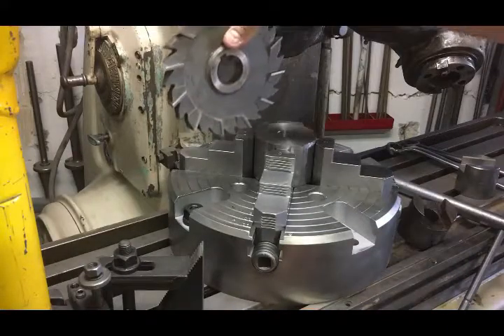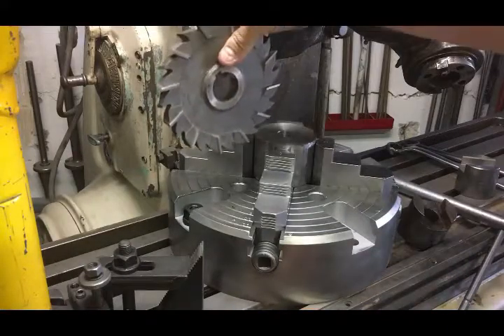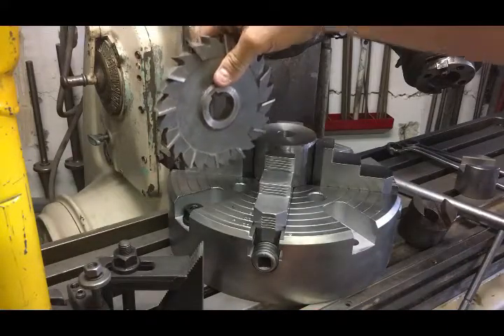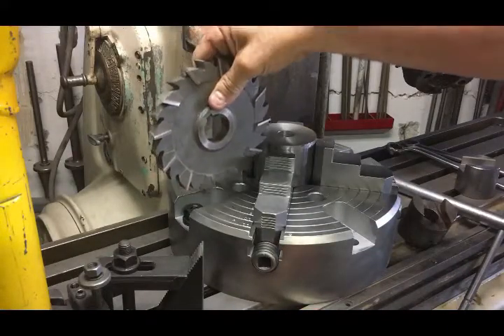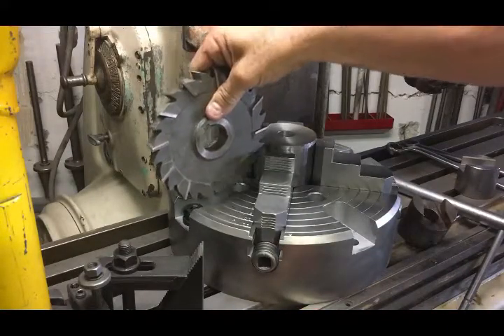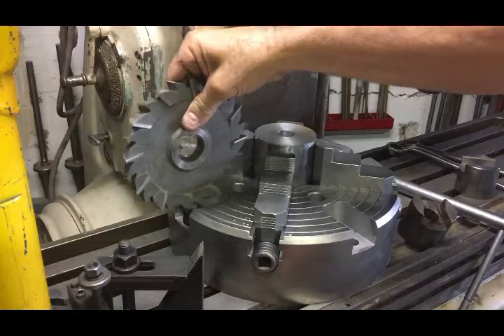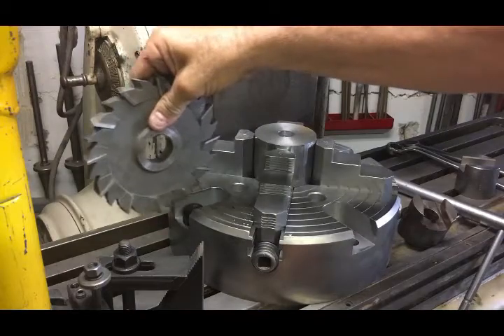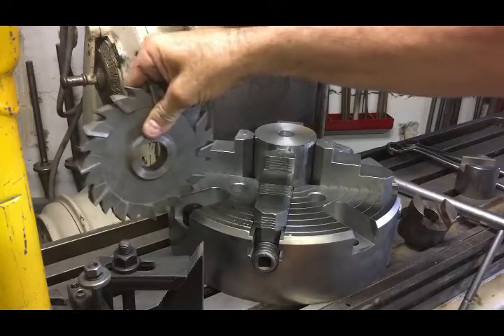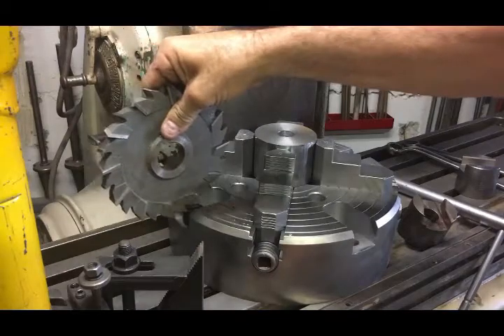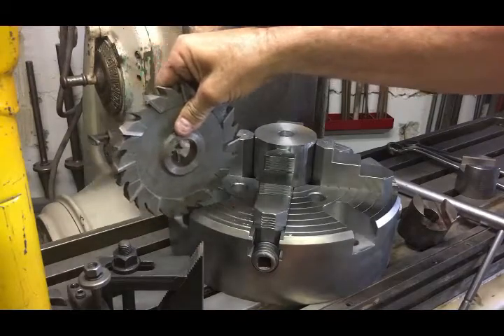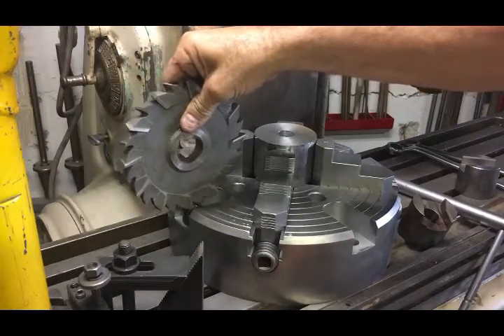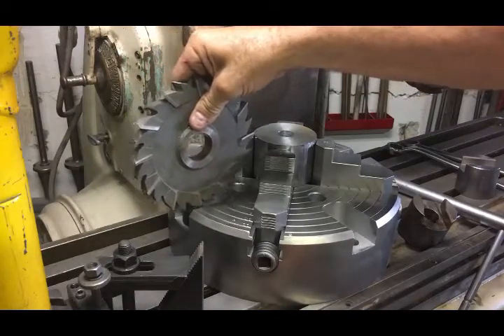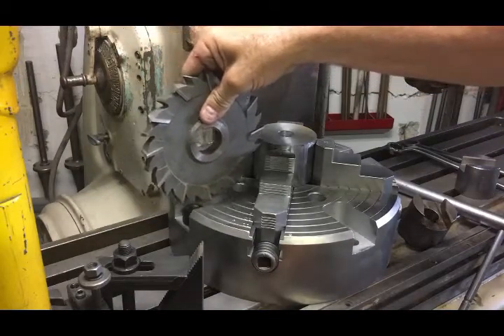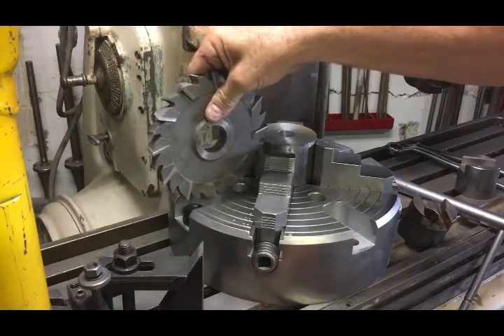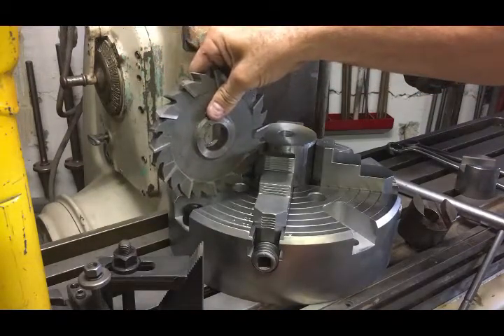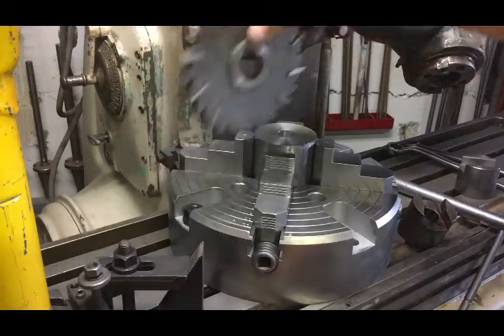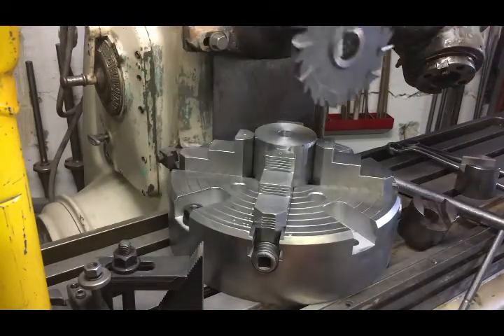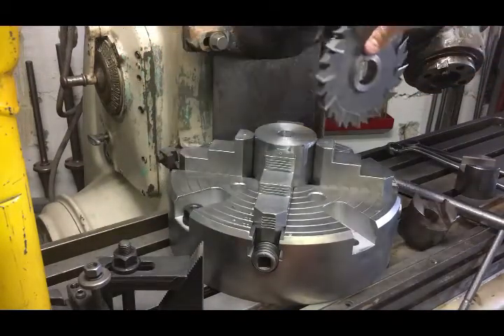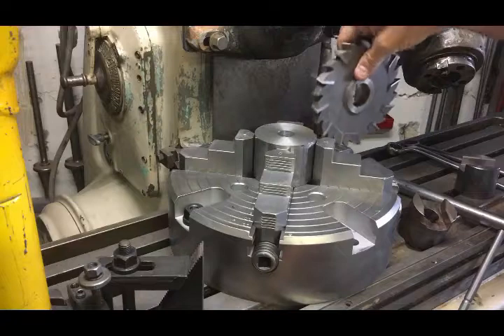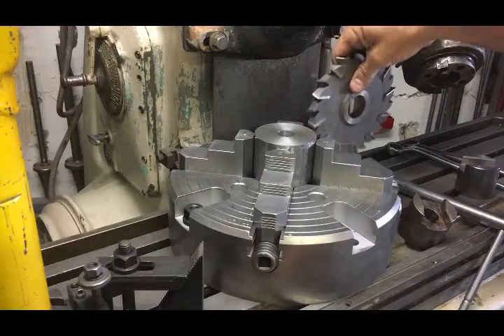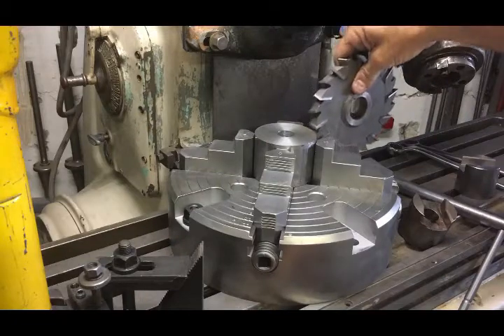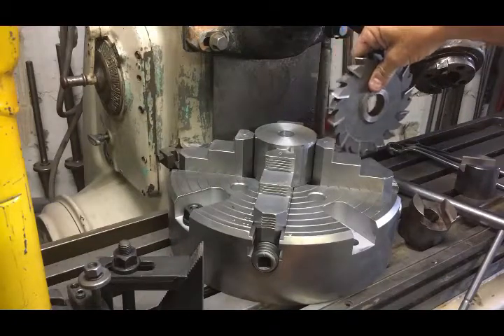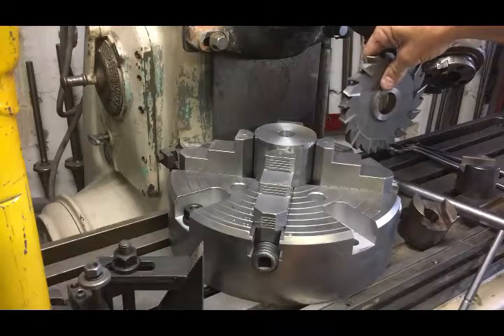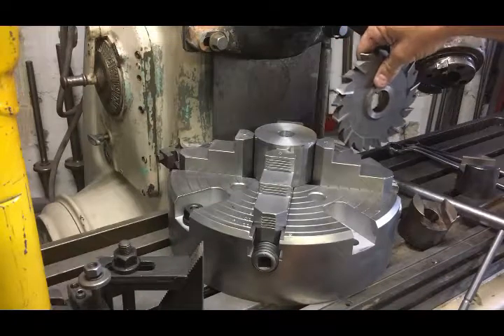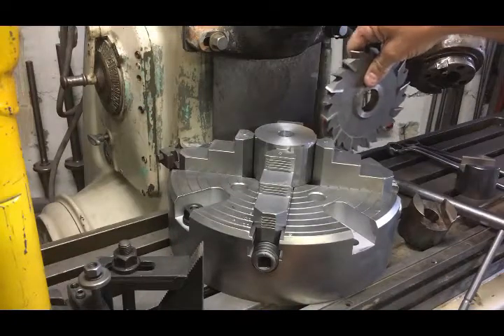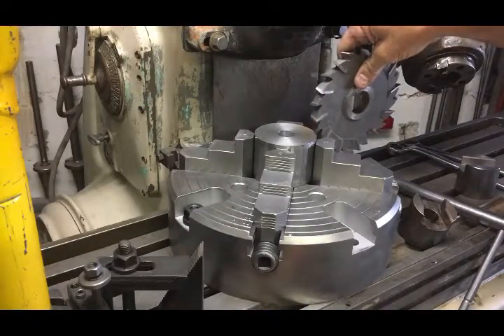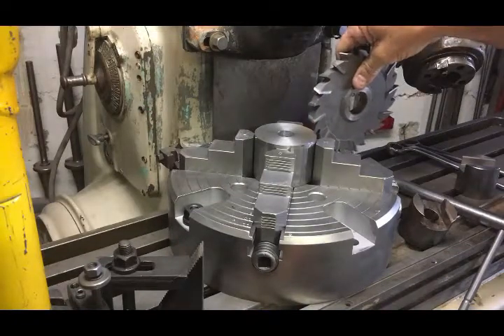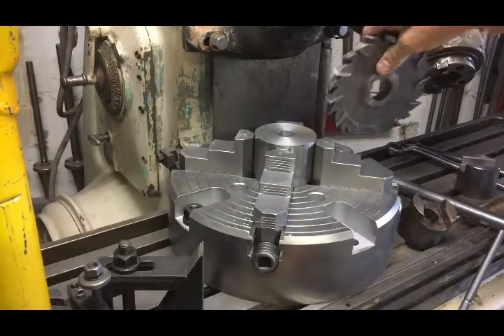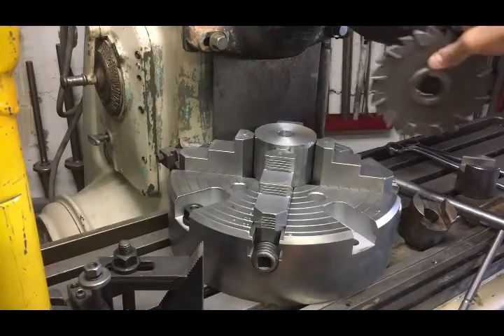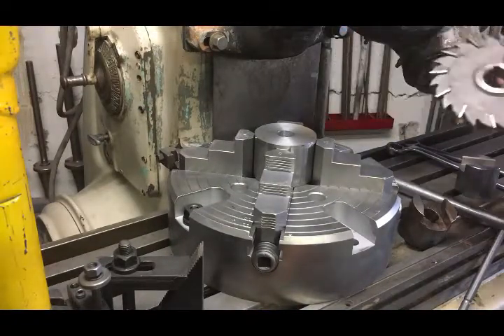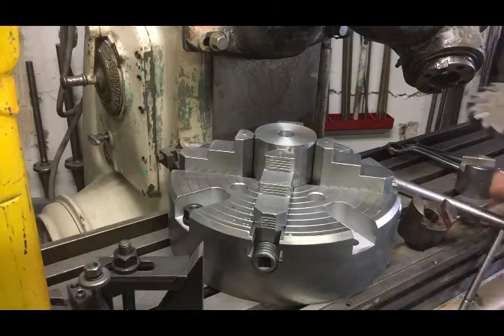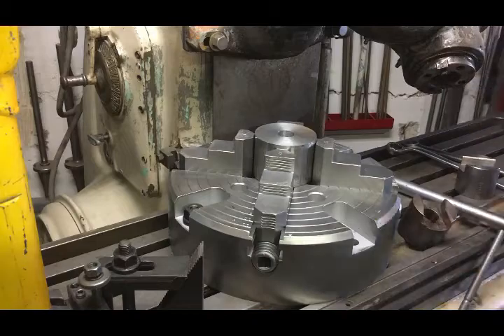This probably shows best what I was wanting — as much support on my materials as I could get, and have the cutter while running on the horizontal mill be able to pass right between the jaws.